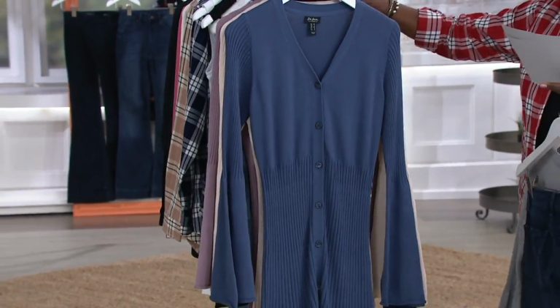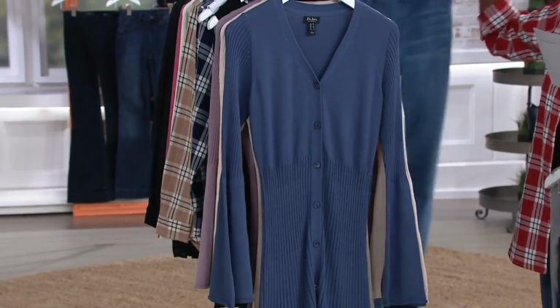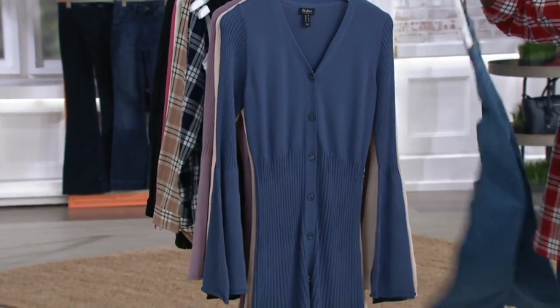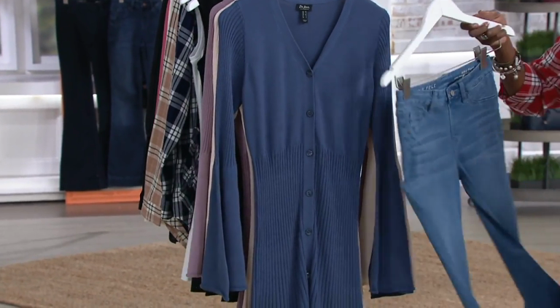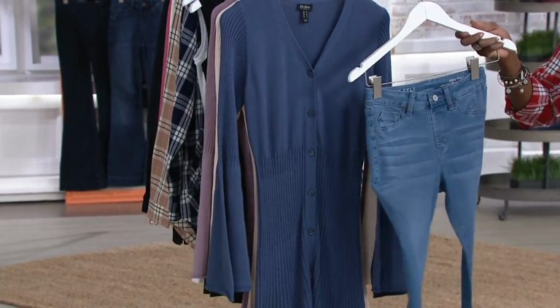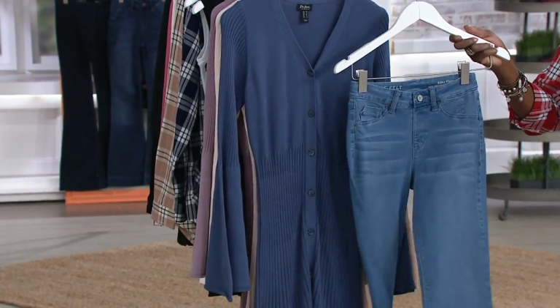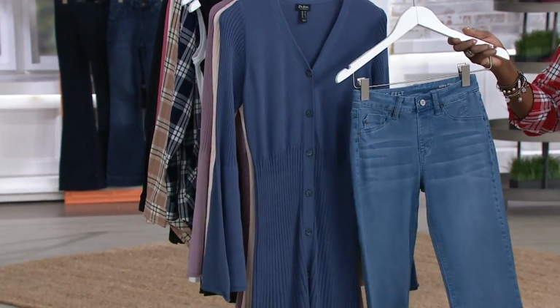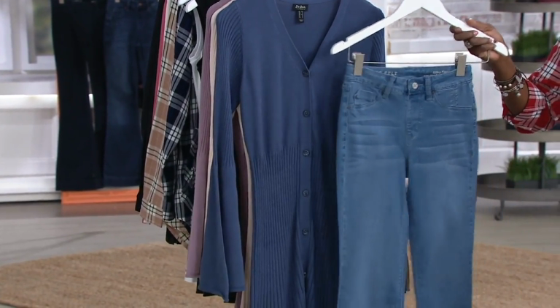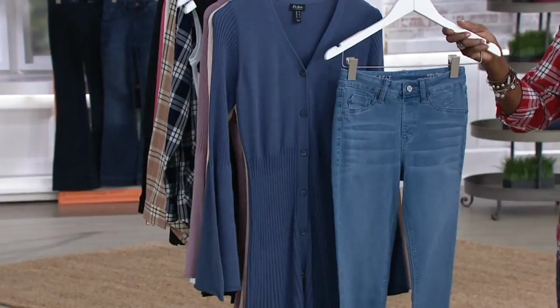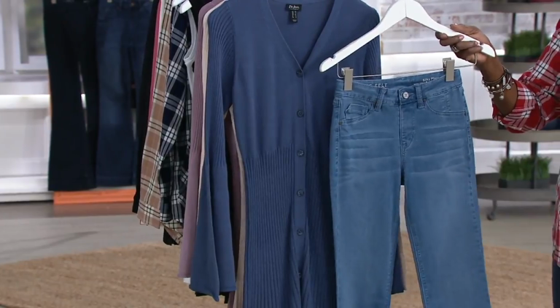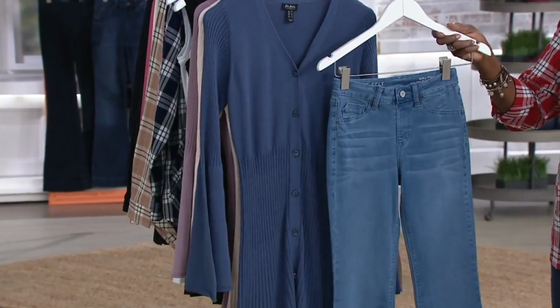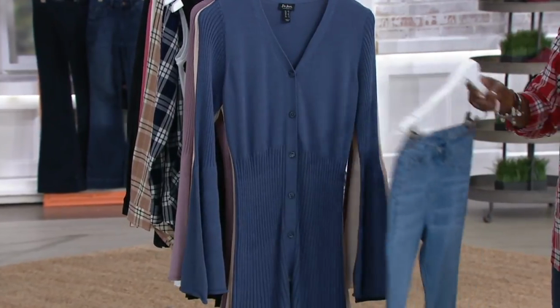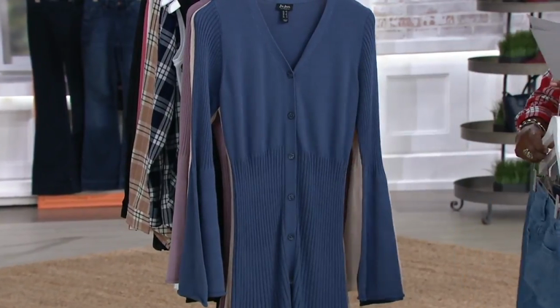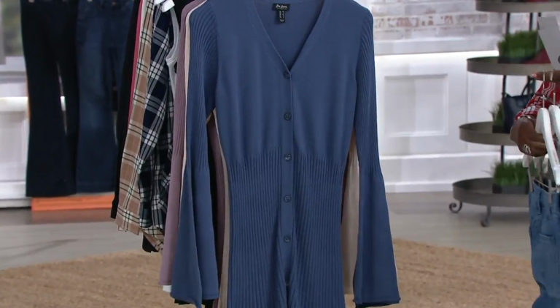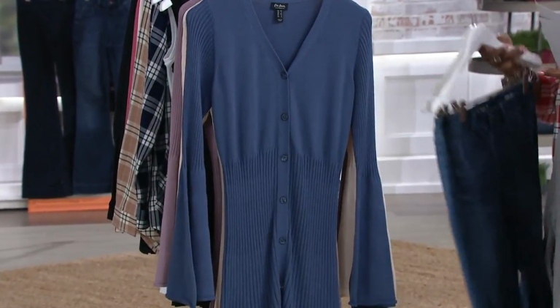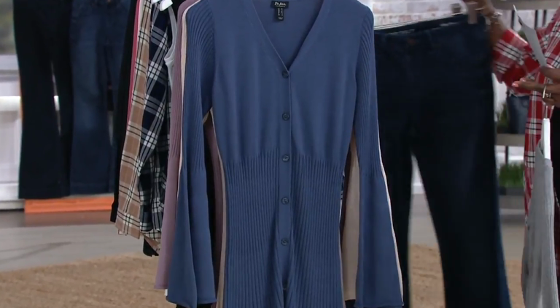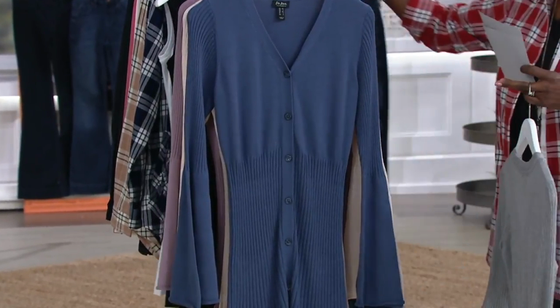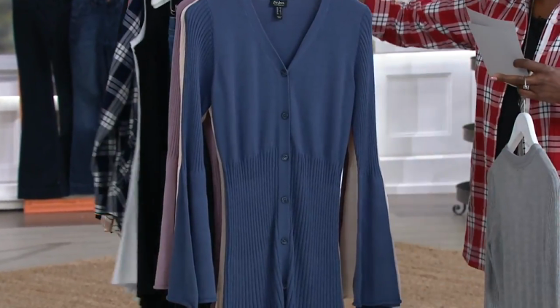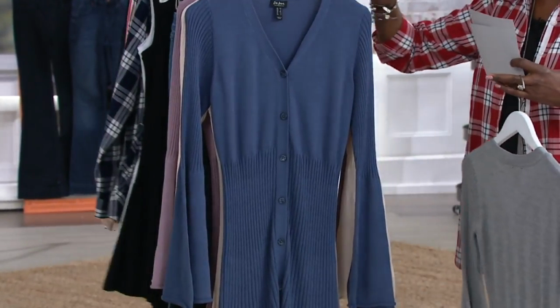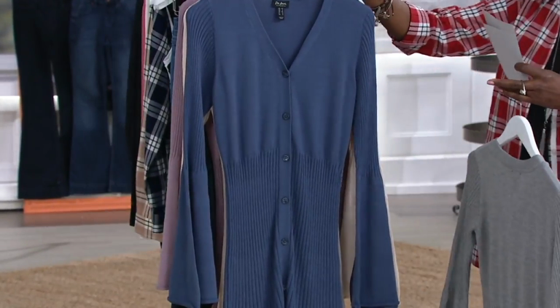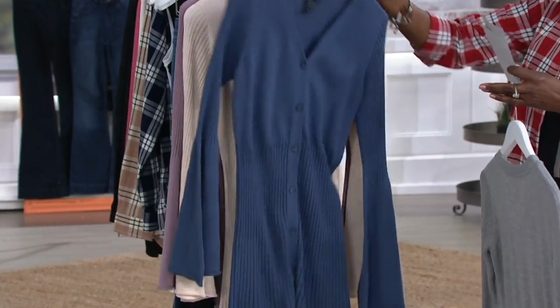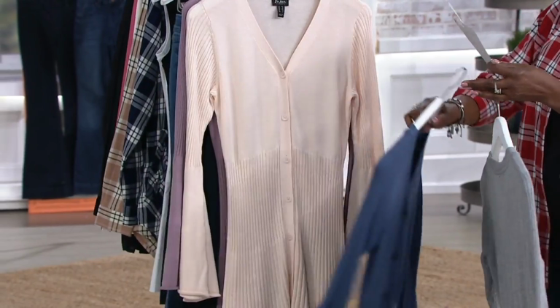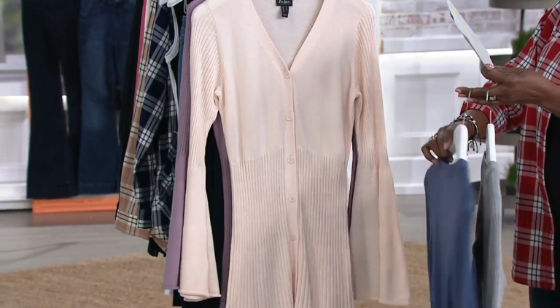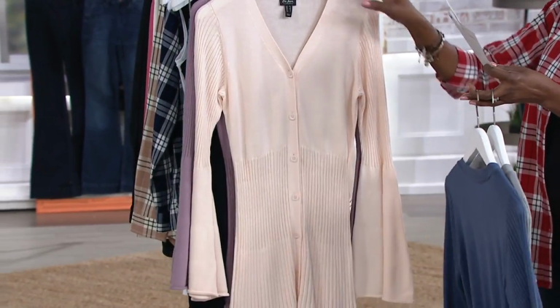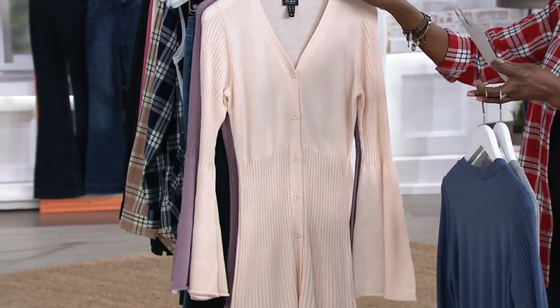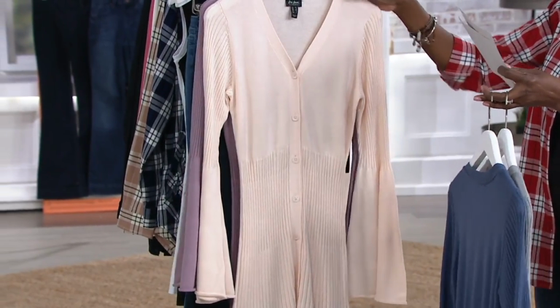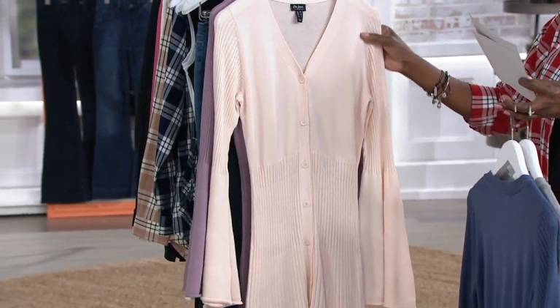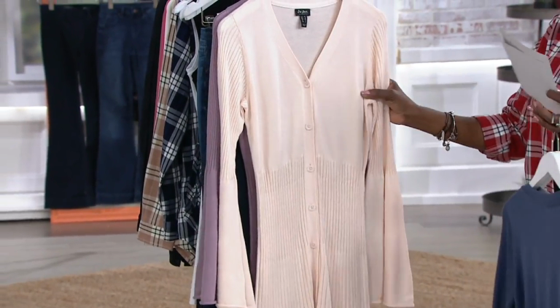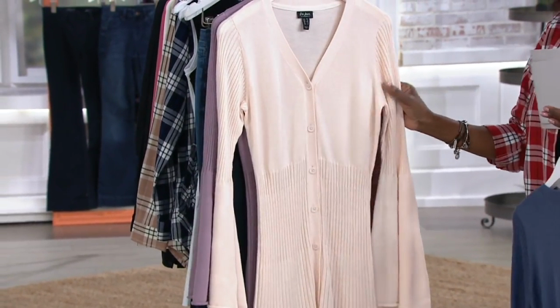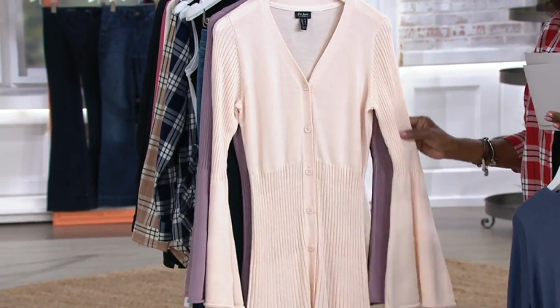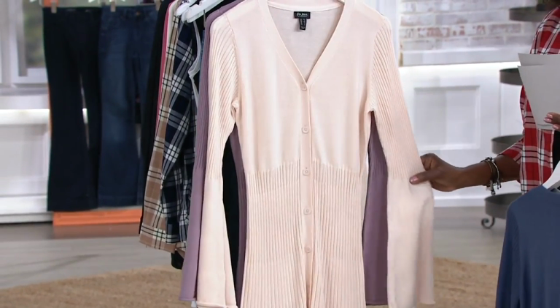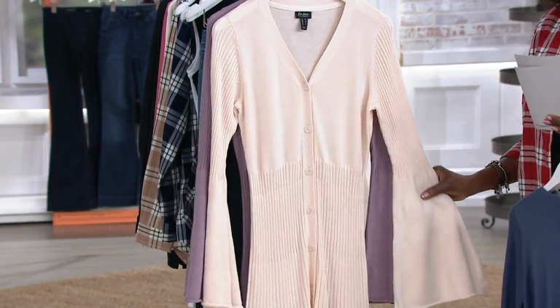I'm going to pull out this light color. How amazing would that be with the Lori Felt jean and just a simple t-shirt? That's going to be coming up a little bit later on in the show.